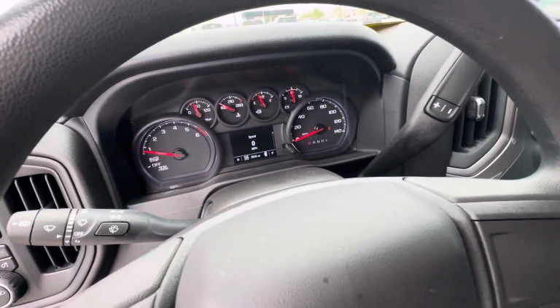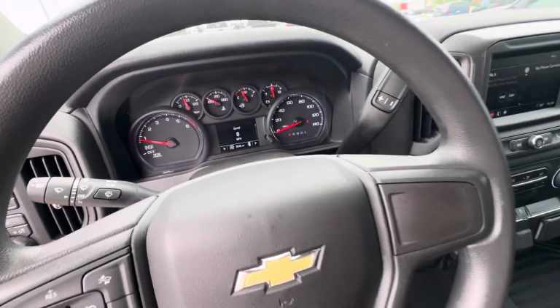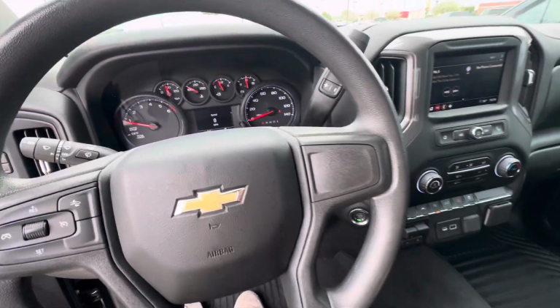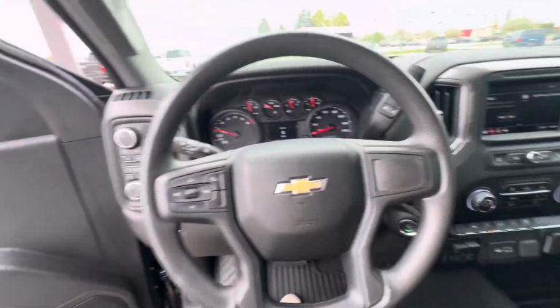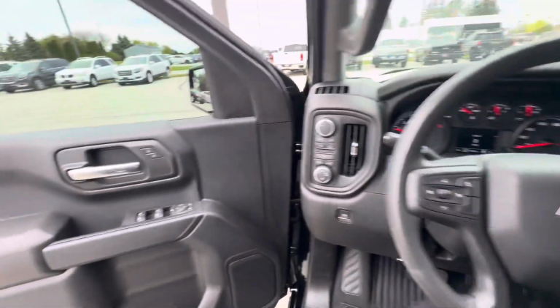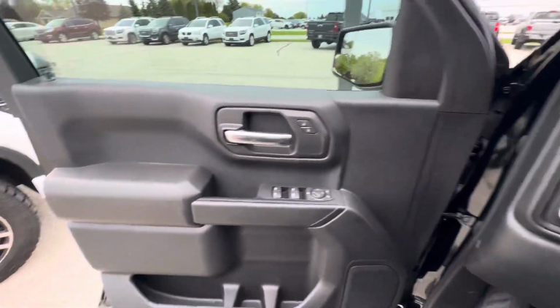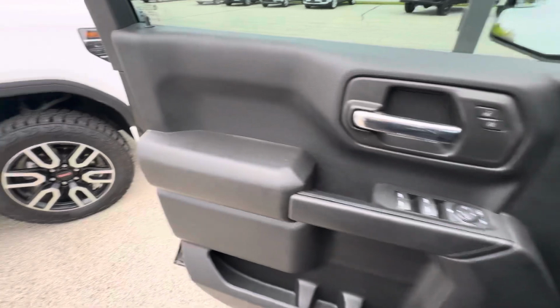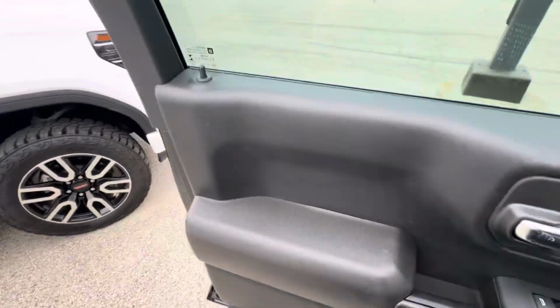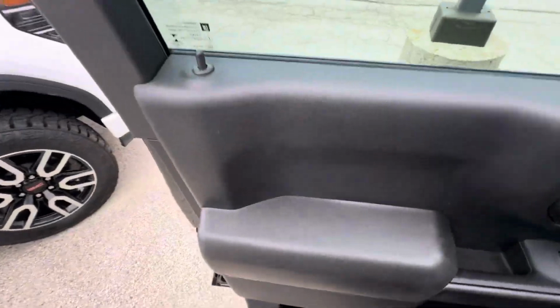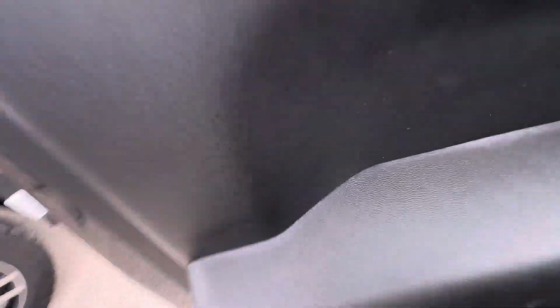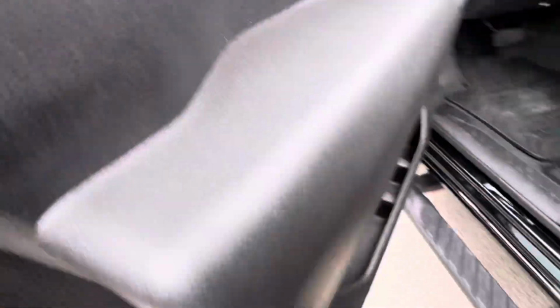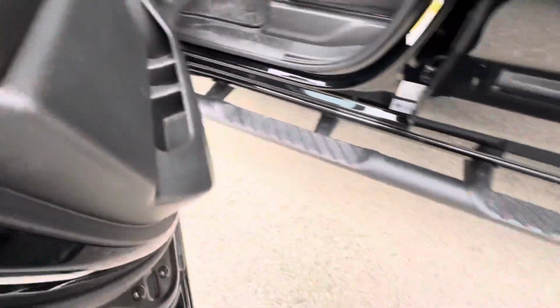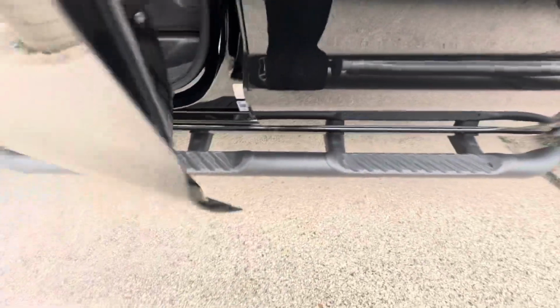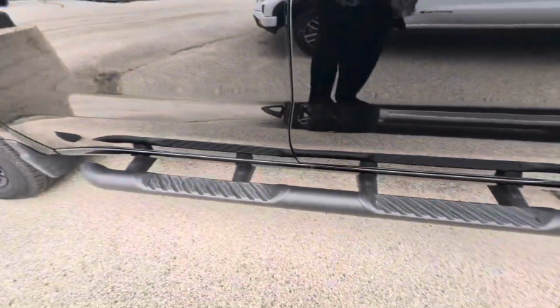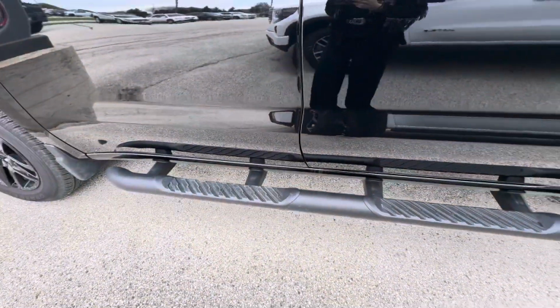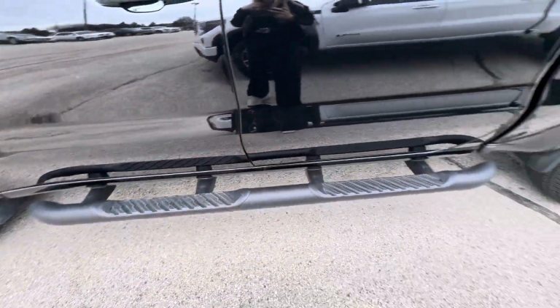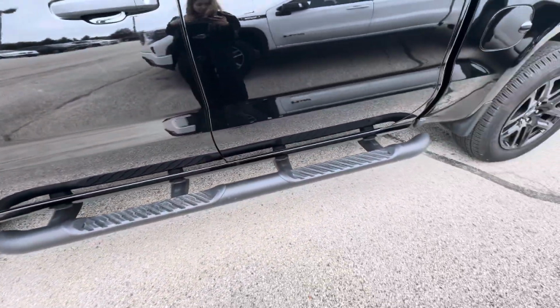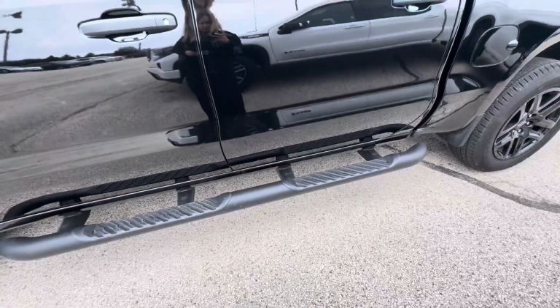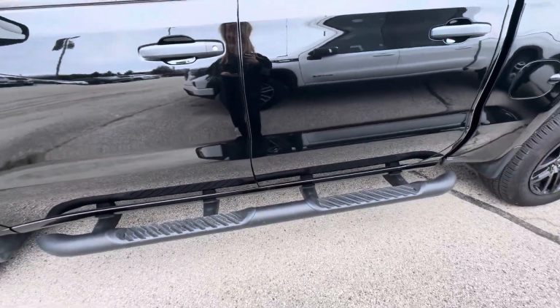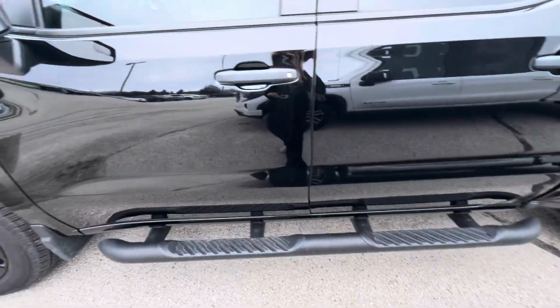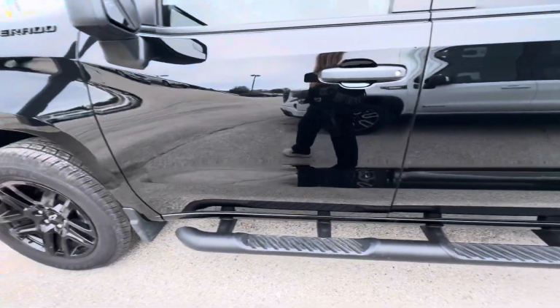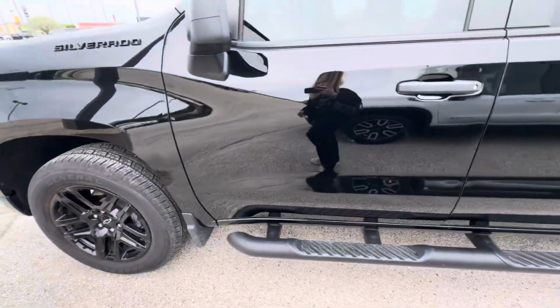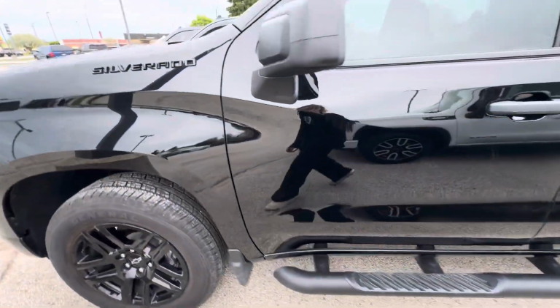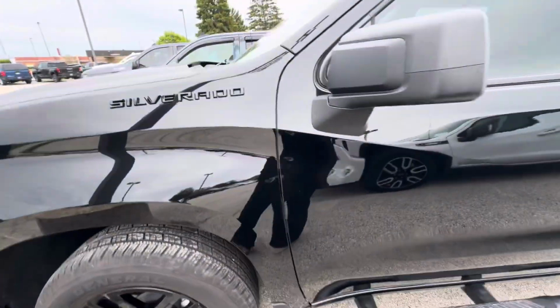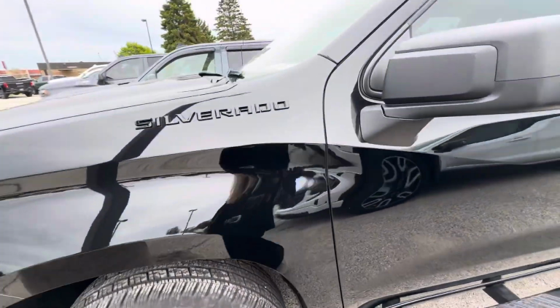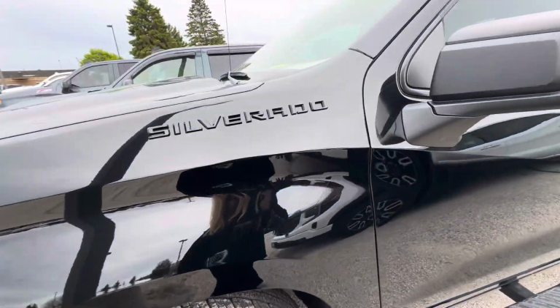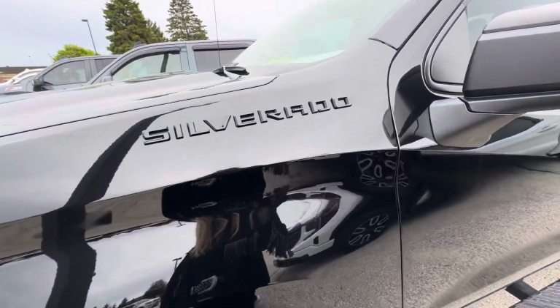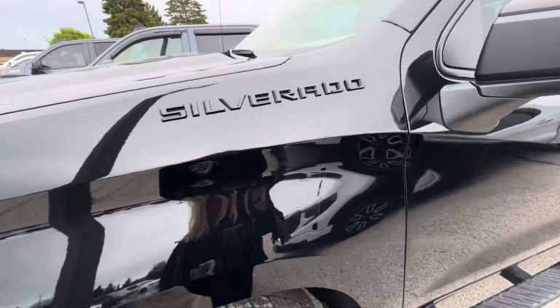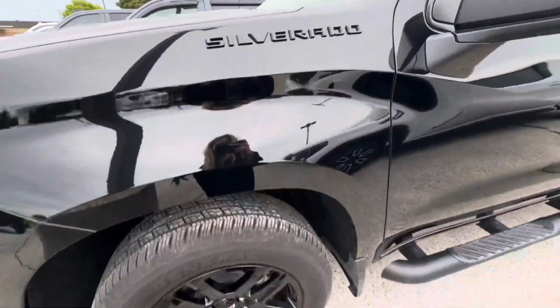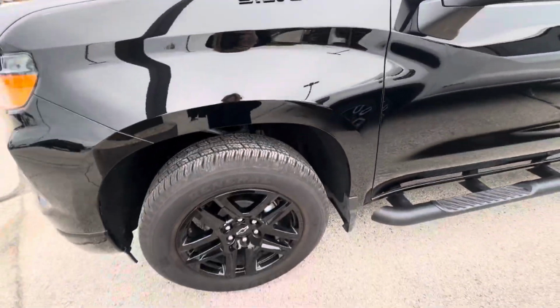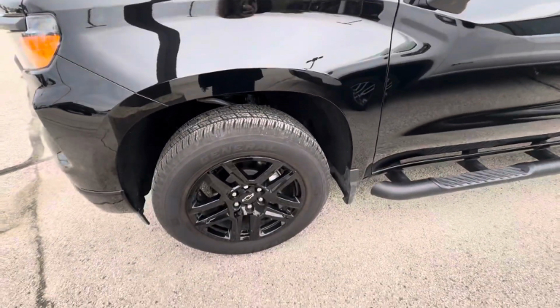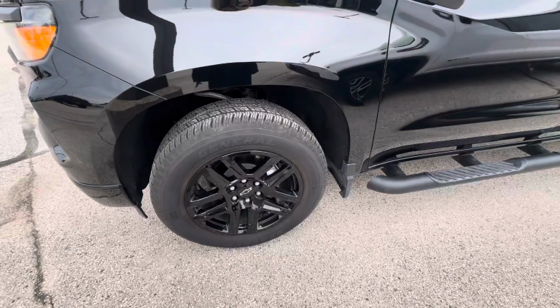If we take a look on the outside, you do have running boards below. You do have the Silverado badge, which is blacked out, and the wheels are also black.